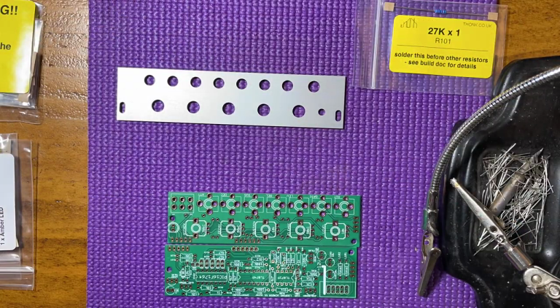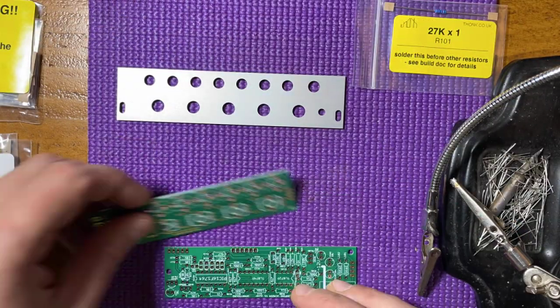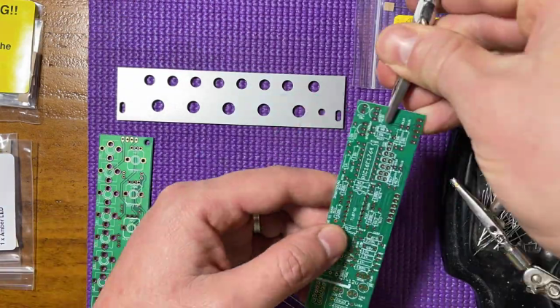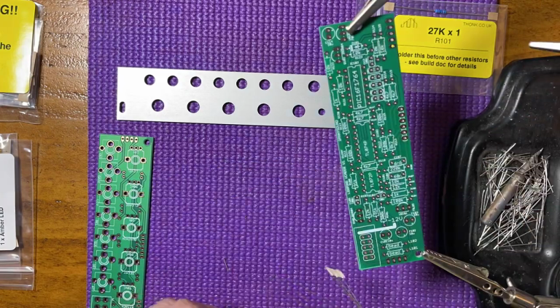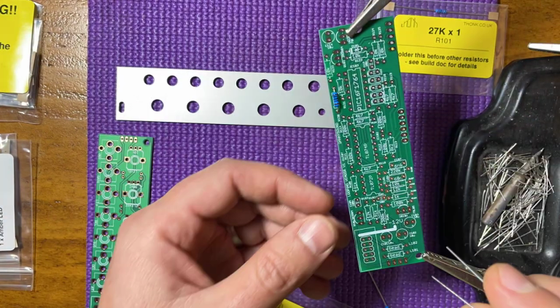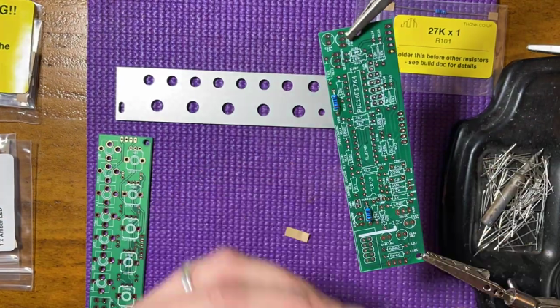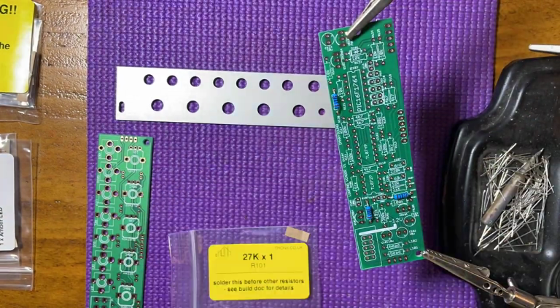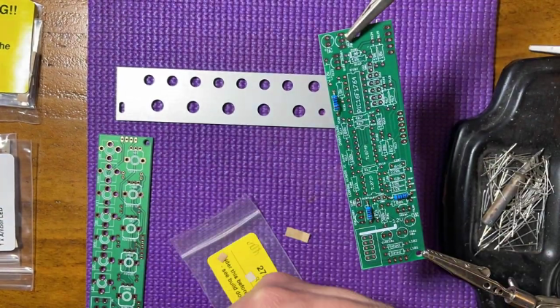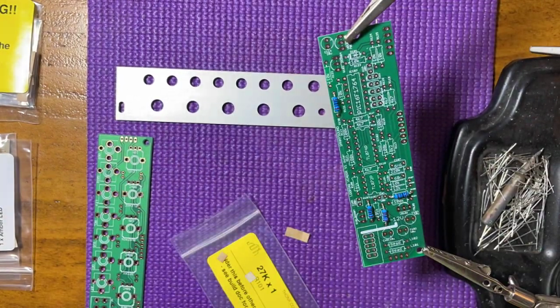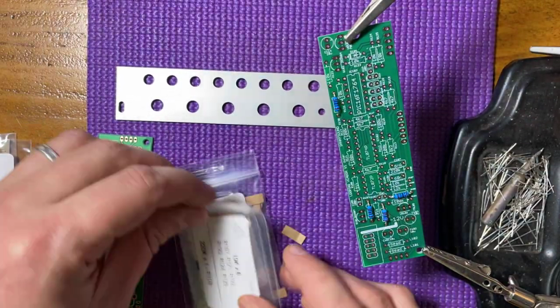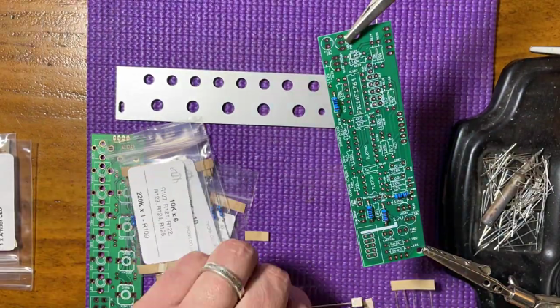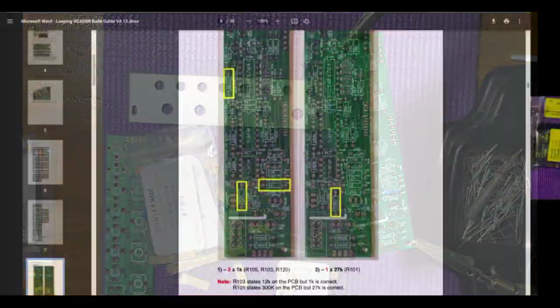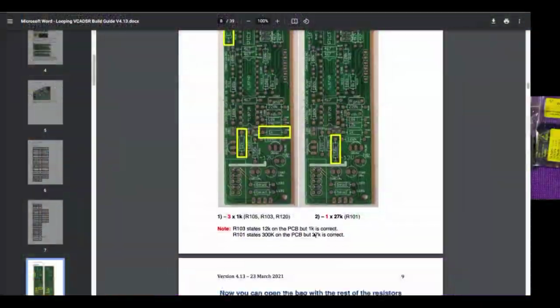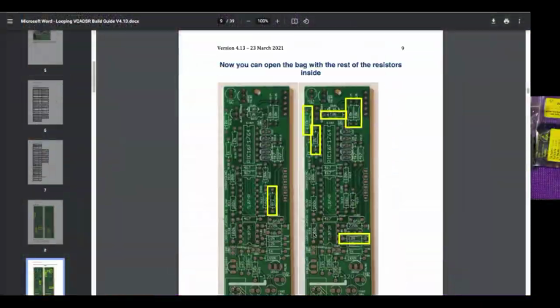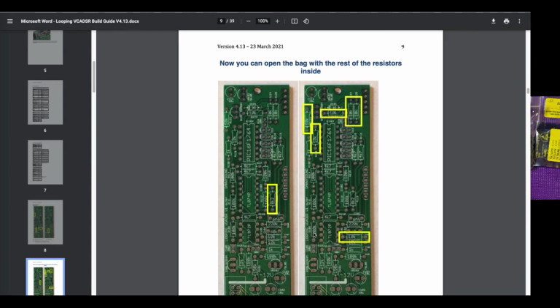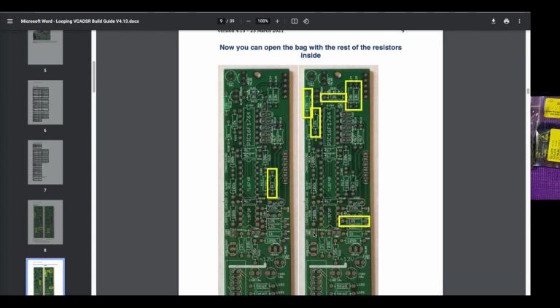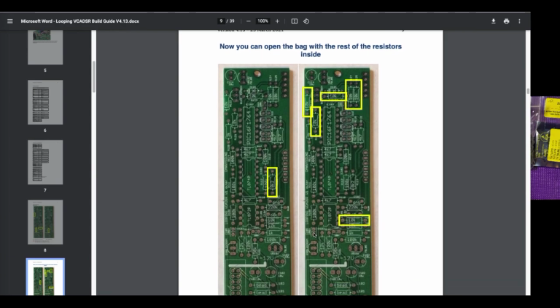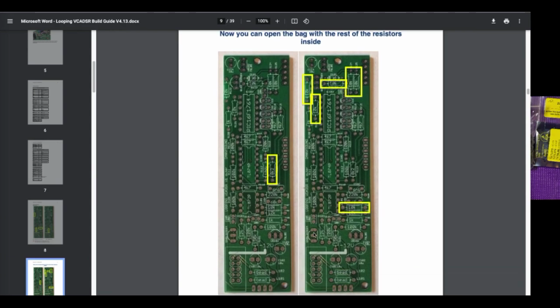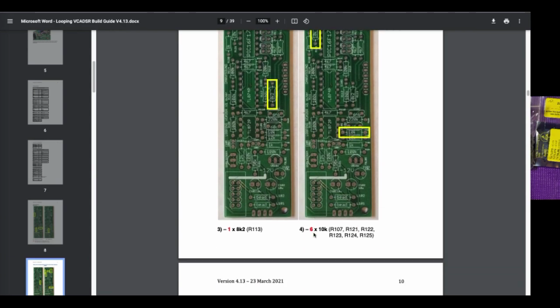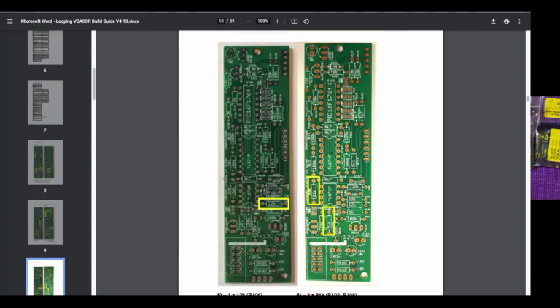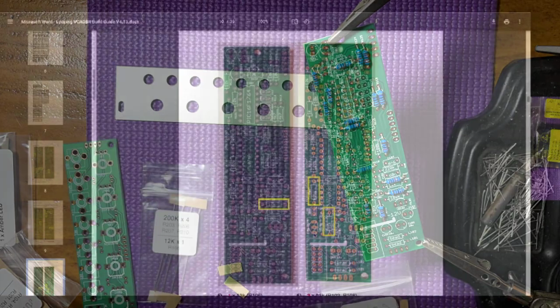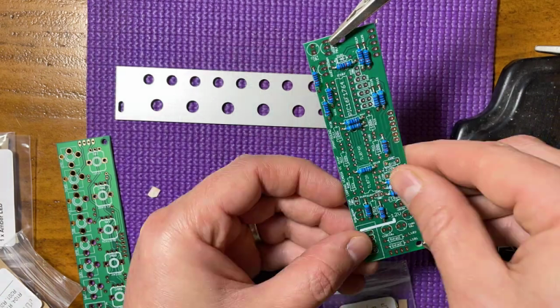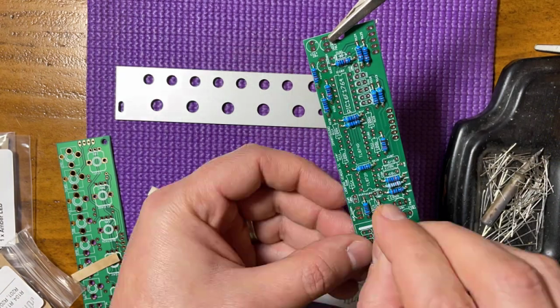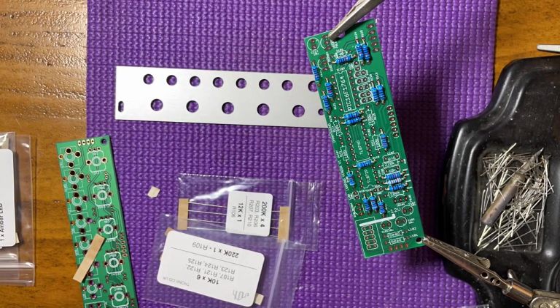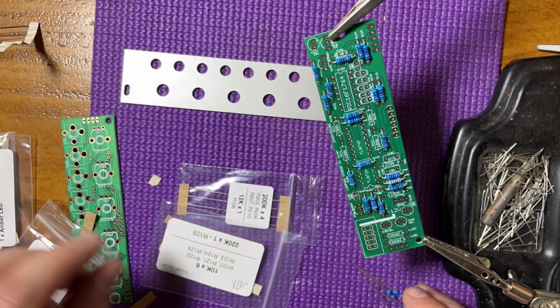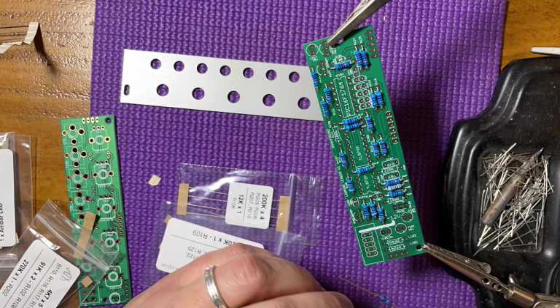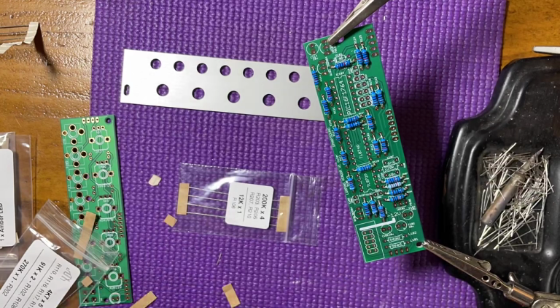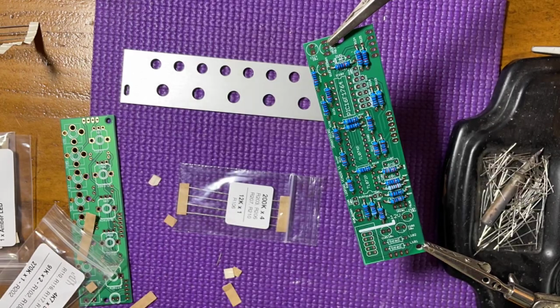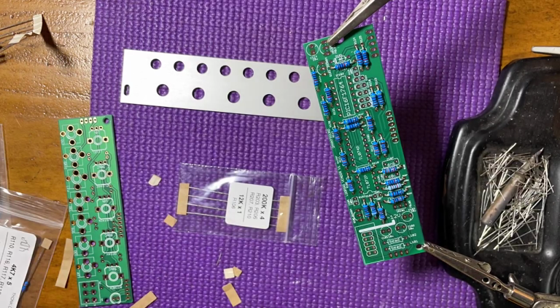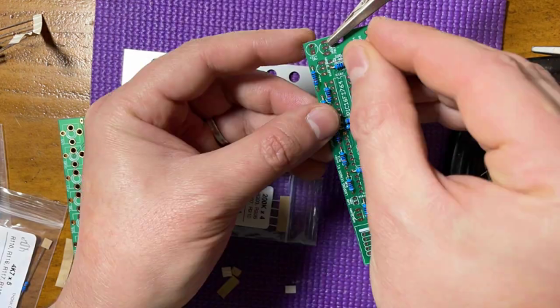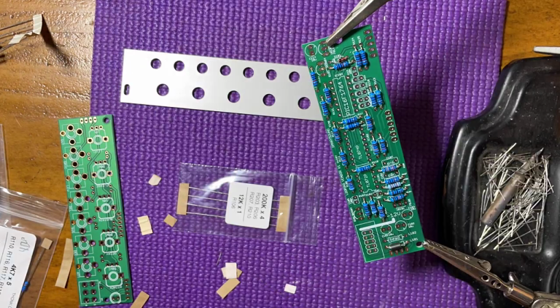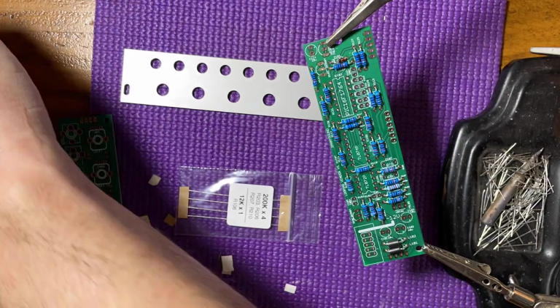As usual, I started with the resistors and diodes. This was very easy thanks to the excellent illustrated build guide. I solder them right from the top, then turn it around to trim the leads and touch up the soldering.